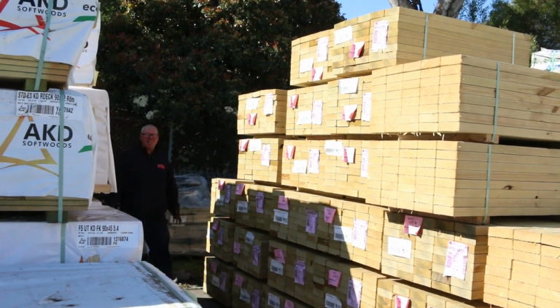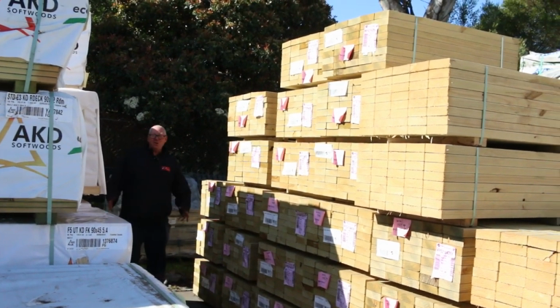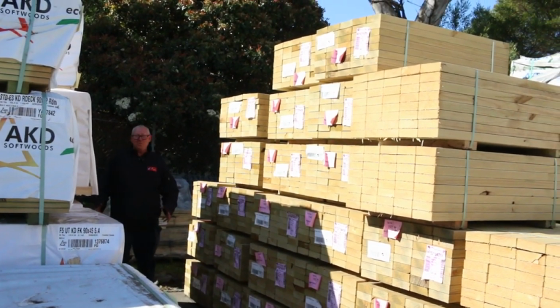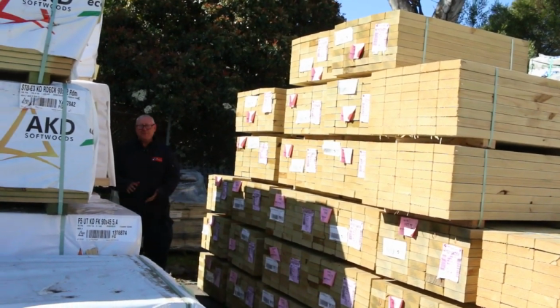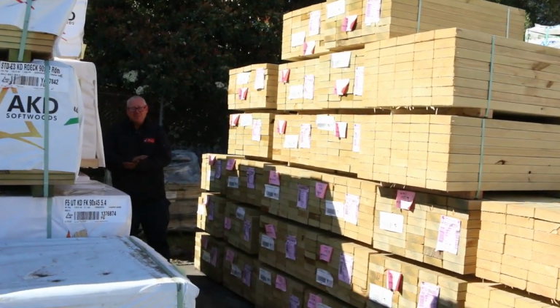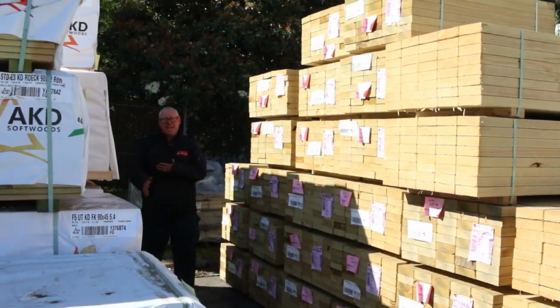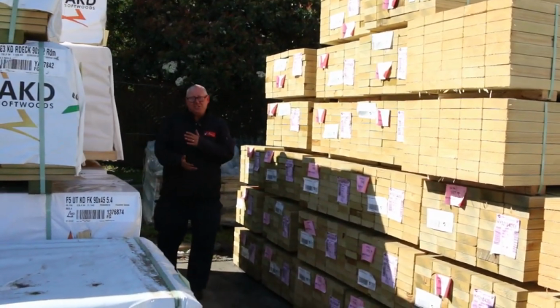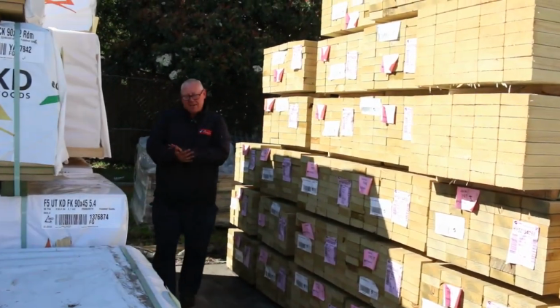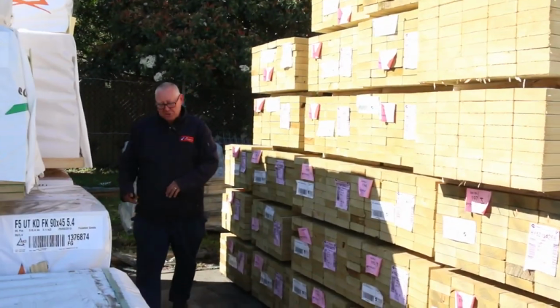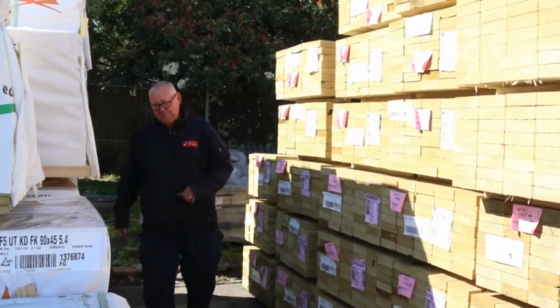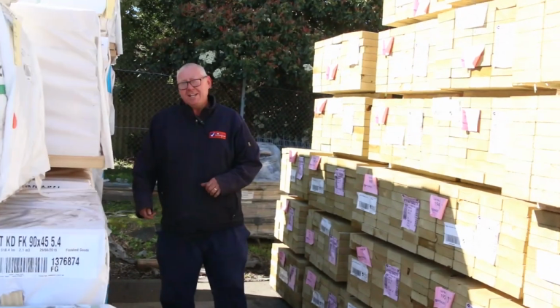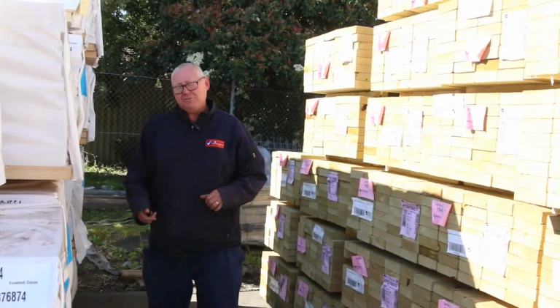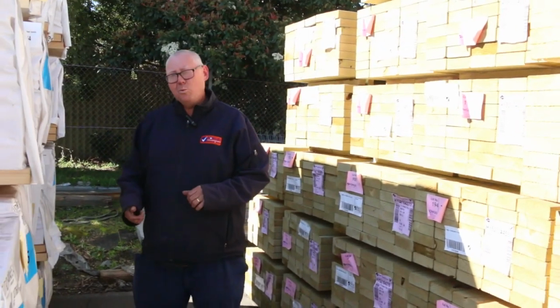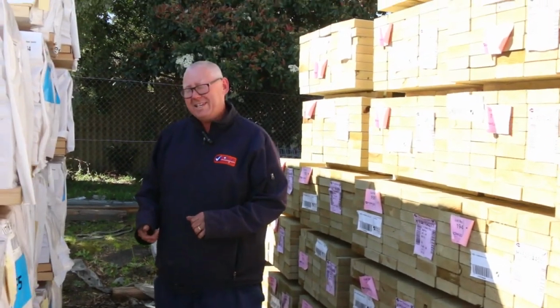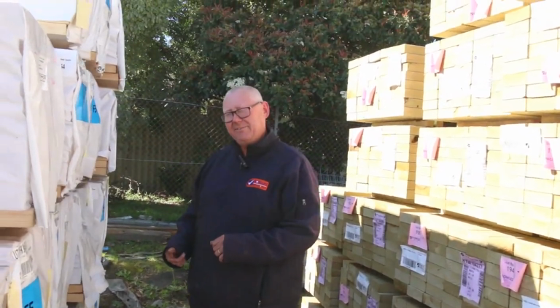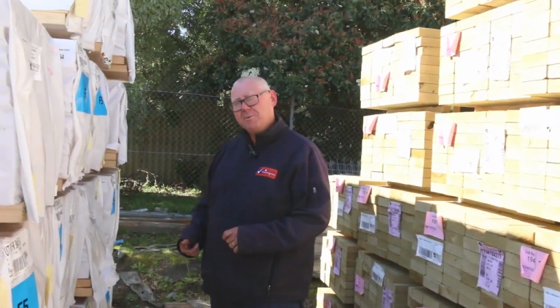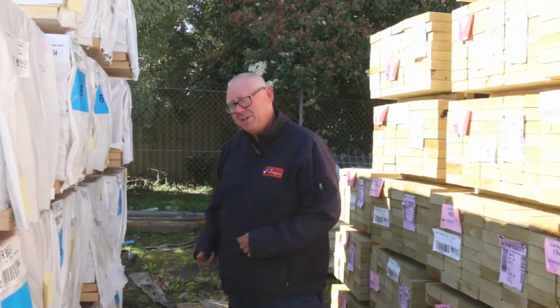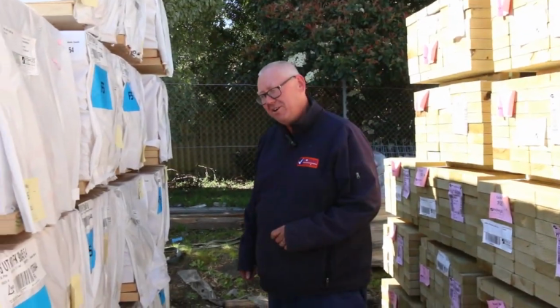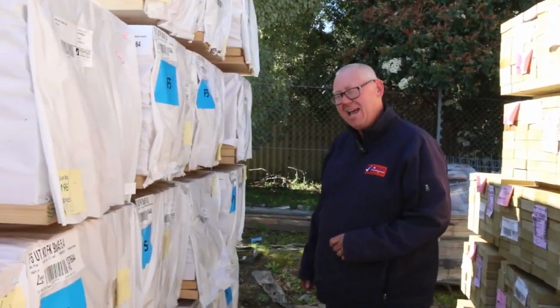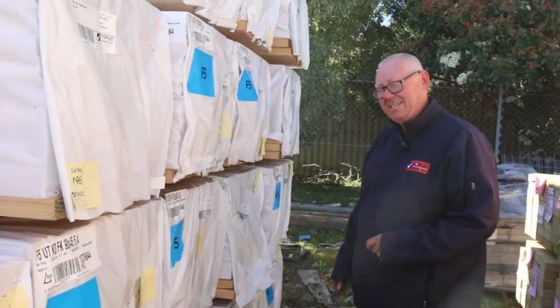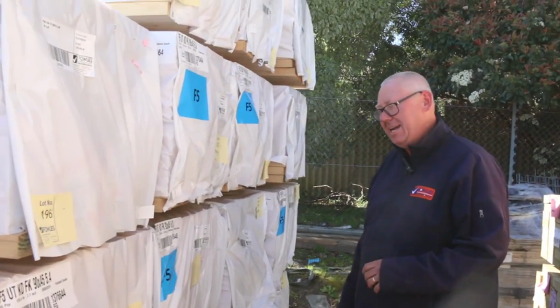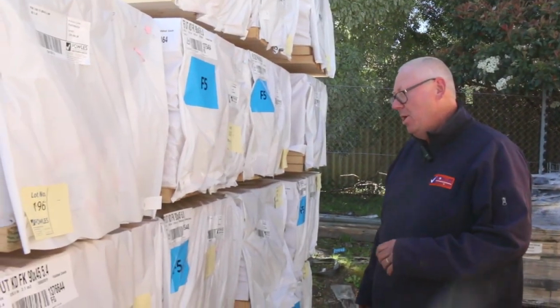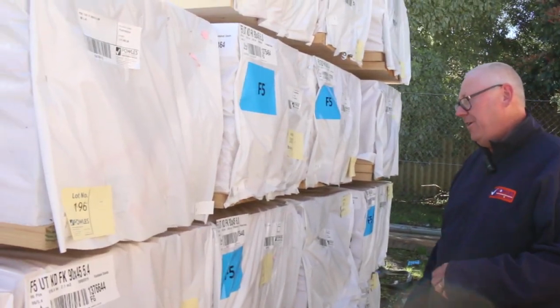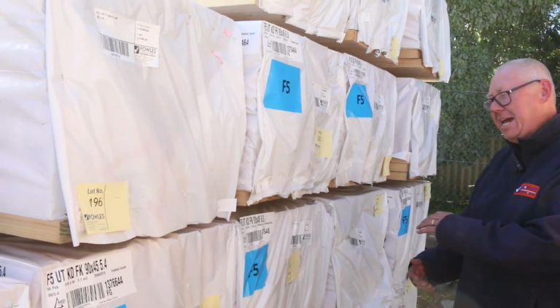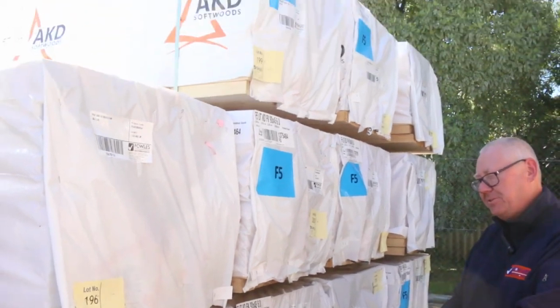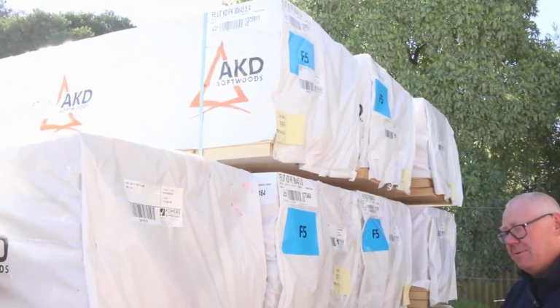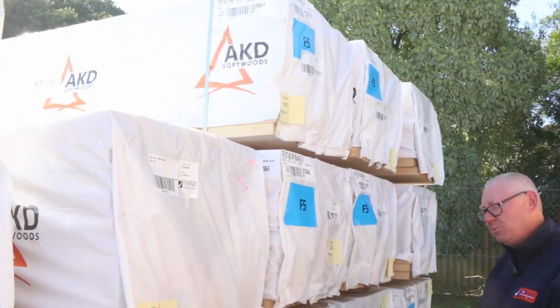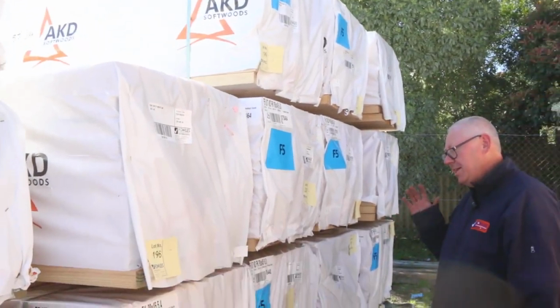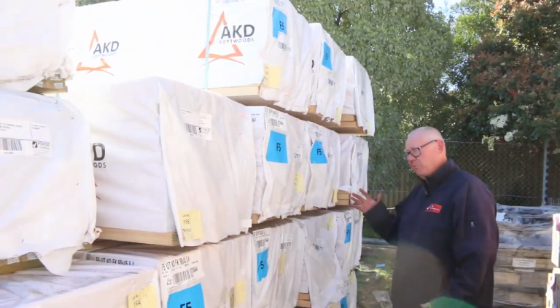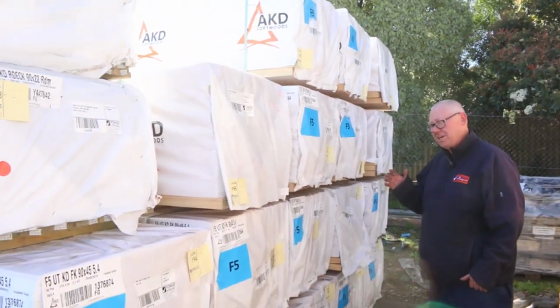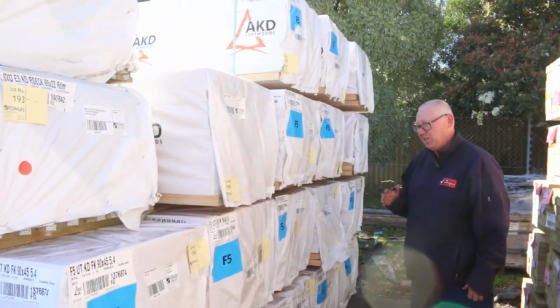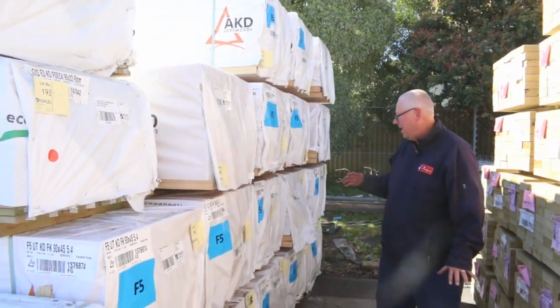Hello! Michael from Fouls here once again for the Tuesday afternoon auction preview. Tomorrow's auction is on Wednesday the 2nd of October 2019 at 10am. We've had heaps of stock coming in this week - let's go for a walk and check it all out.